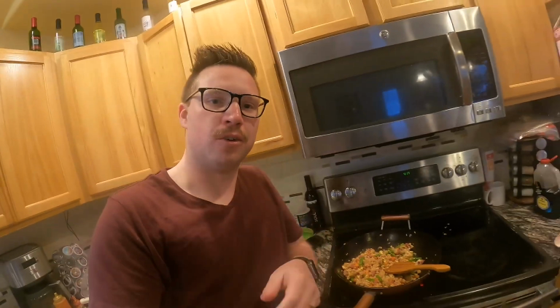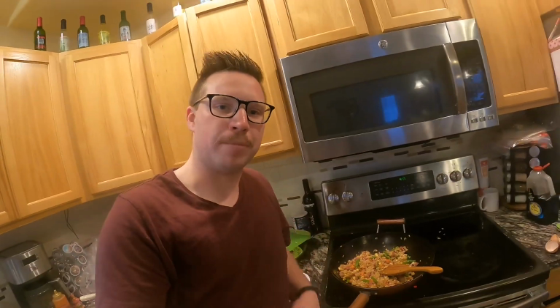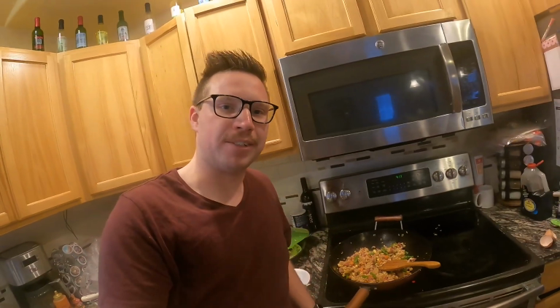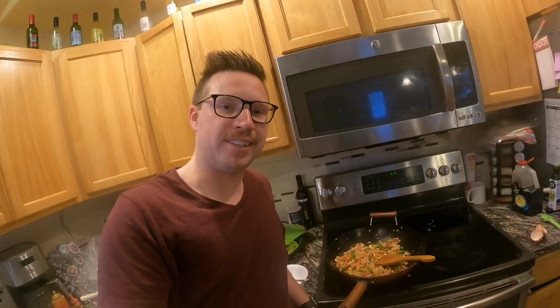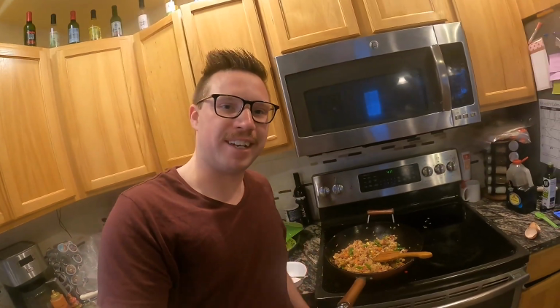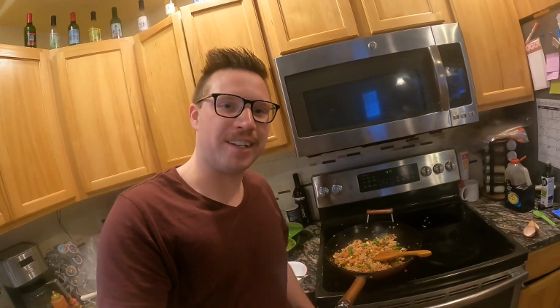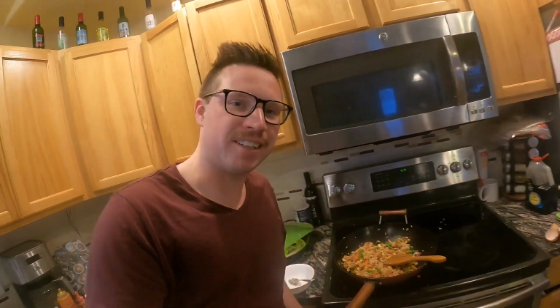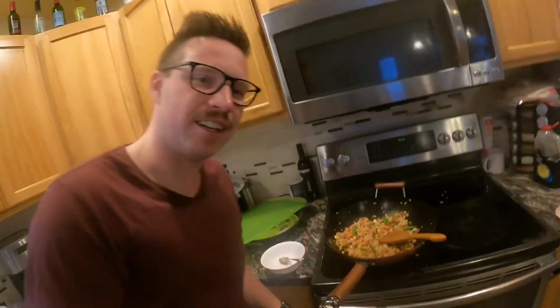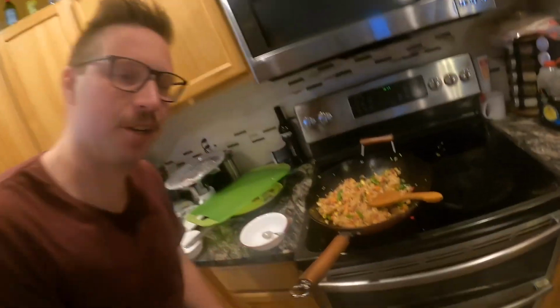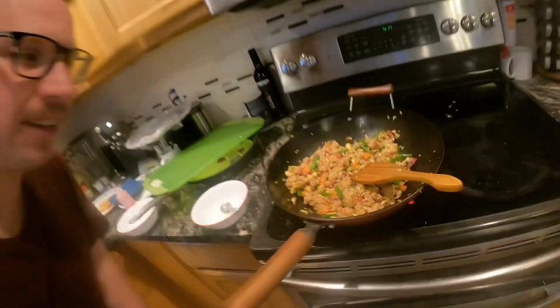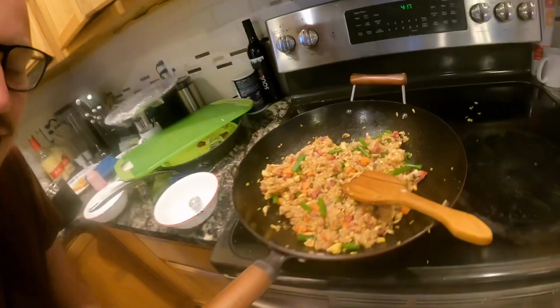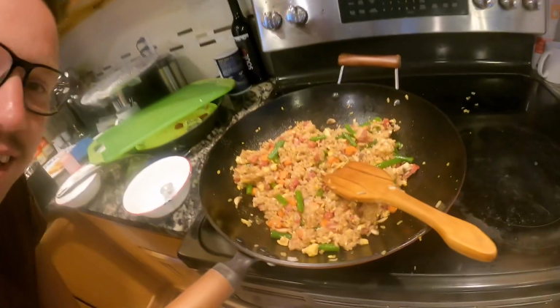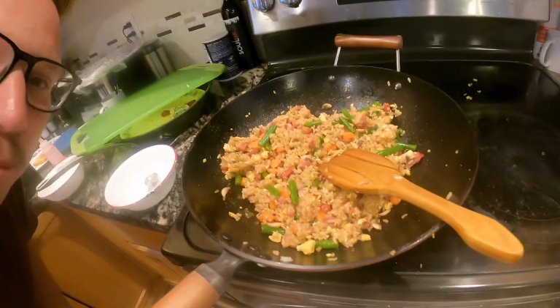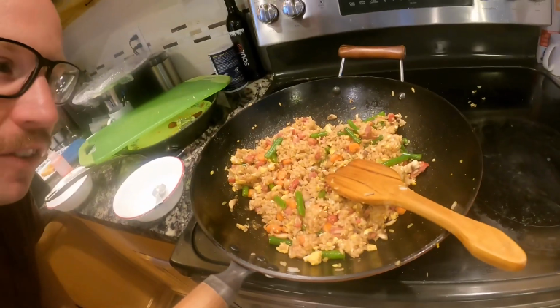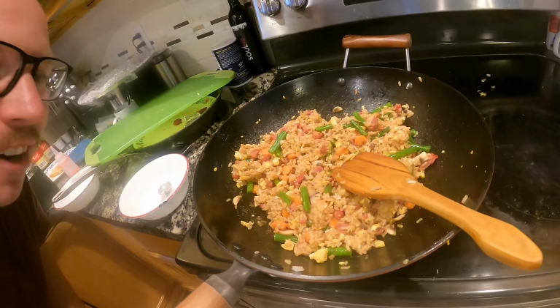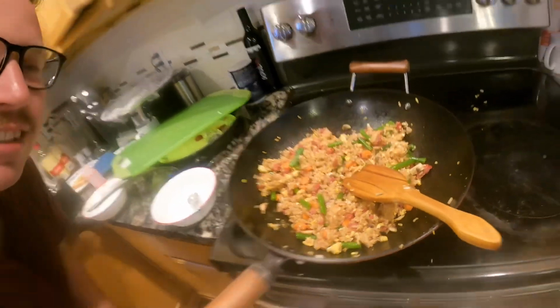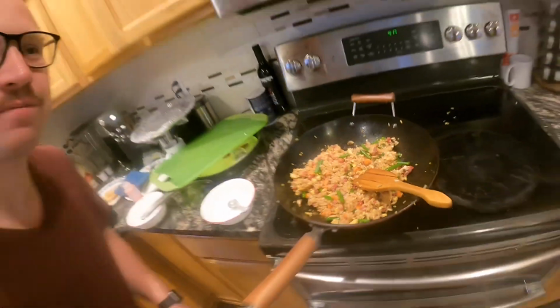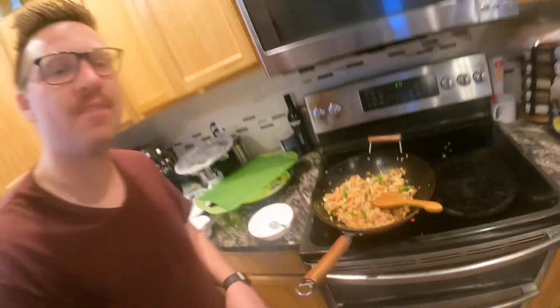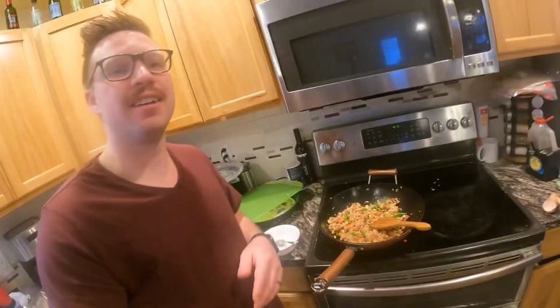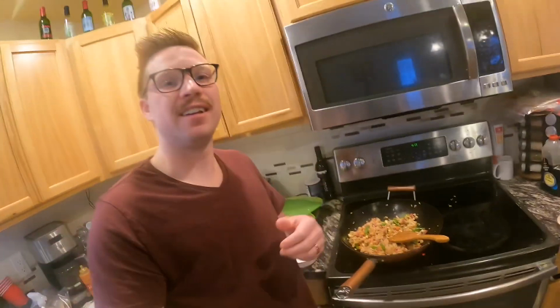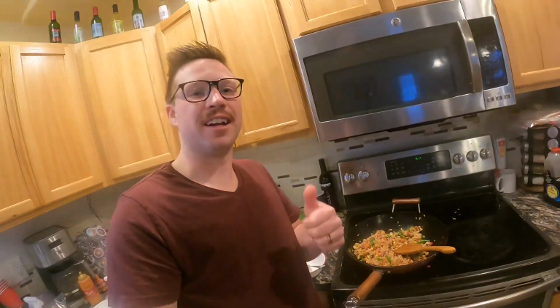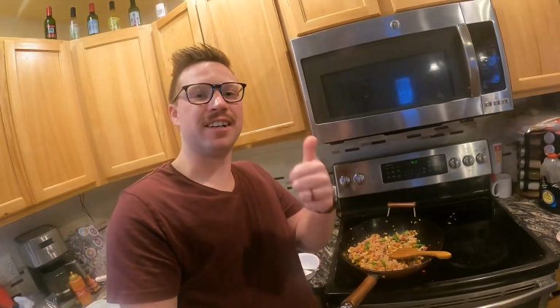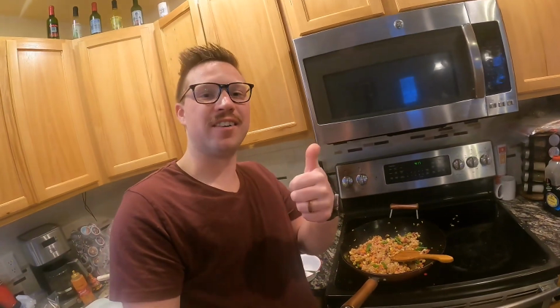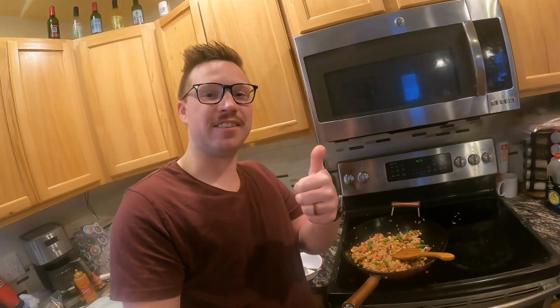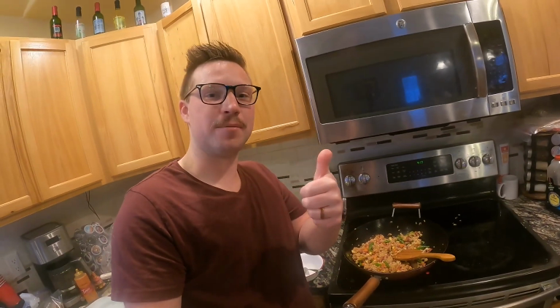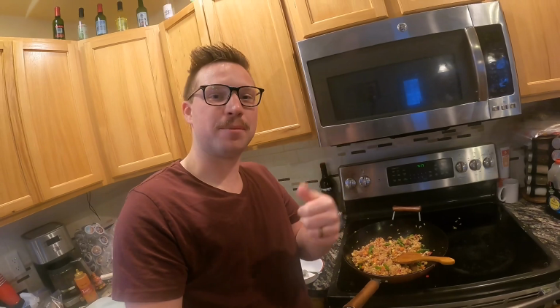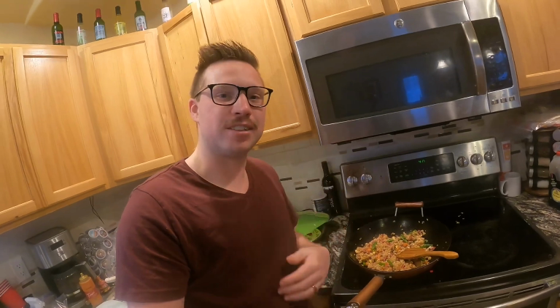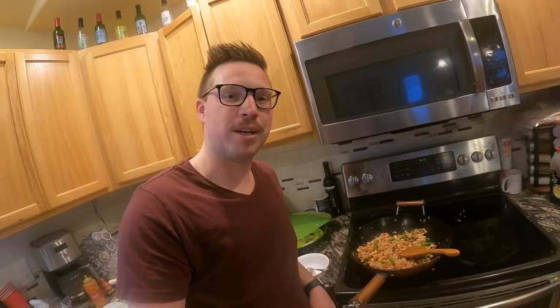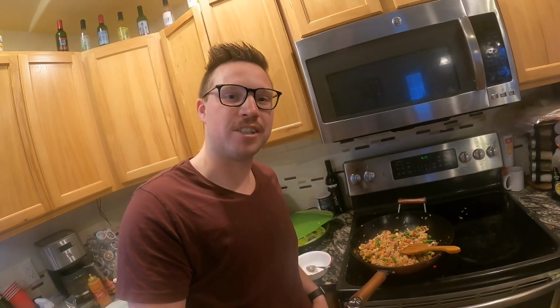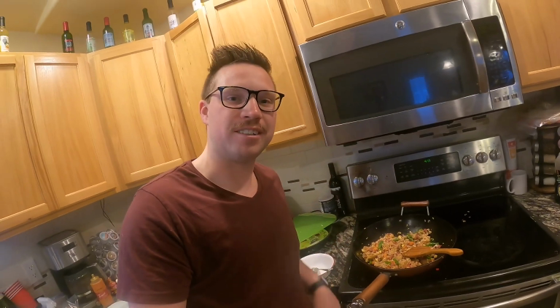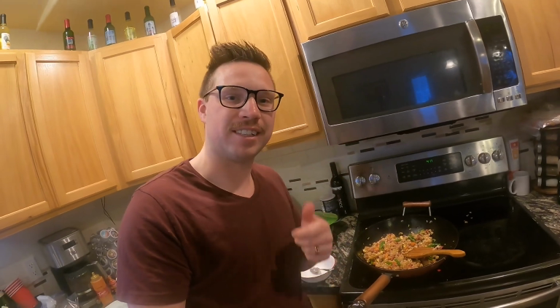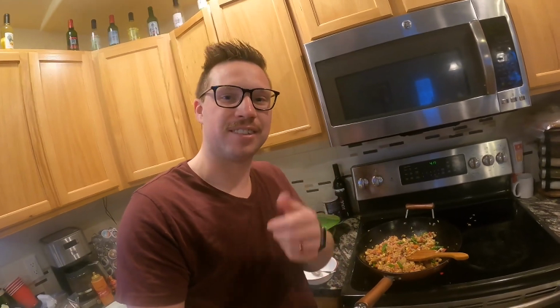Welcome back to Daniel's DIY channel. Today we're going to be making delicious pork fried rice. If you like the video, go ahead and give it a thumbs up and subscribe to the channel.